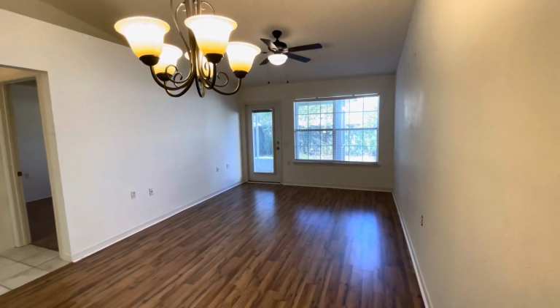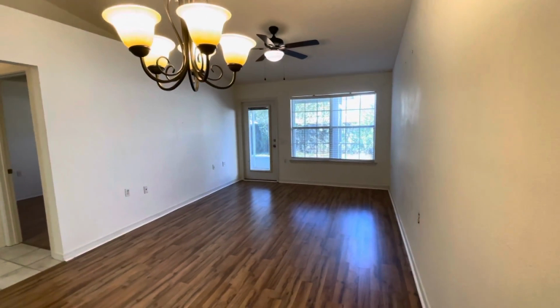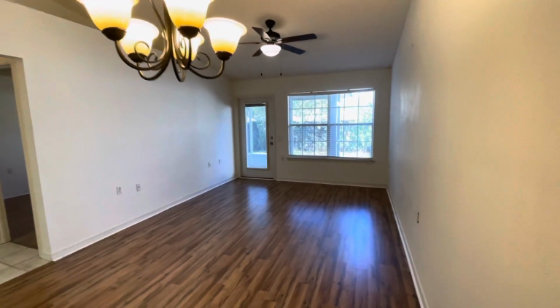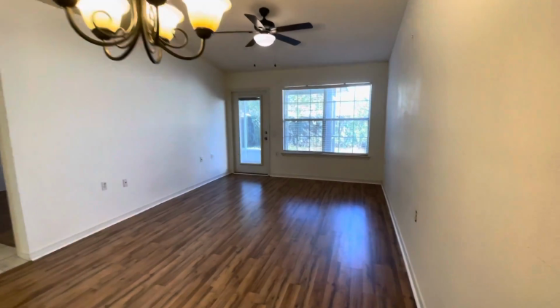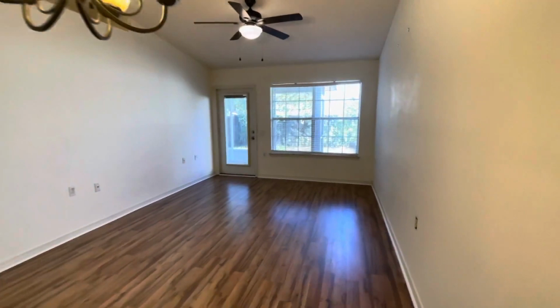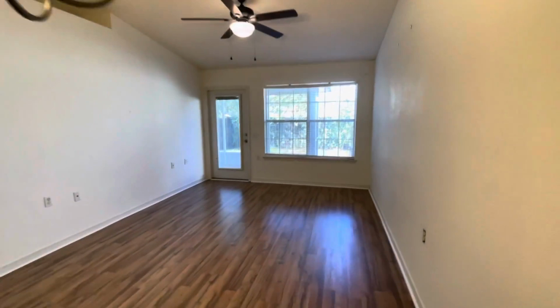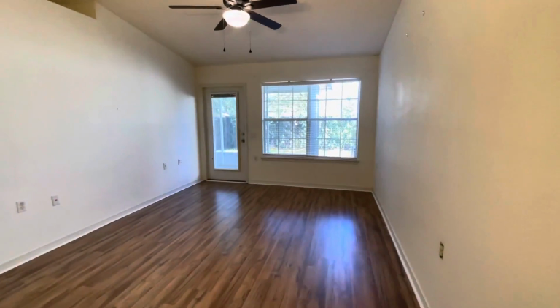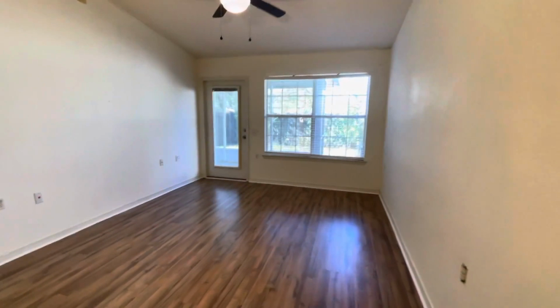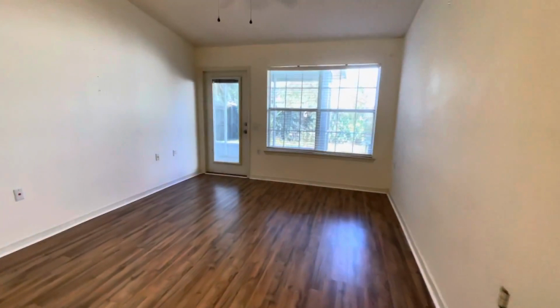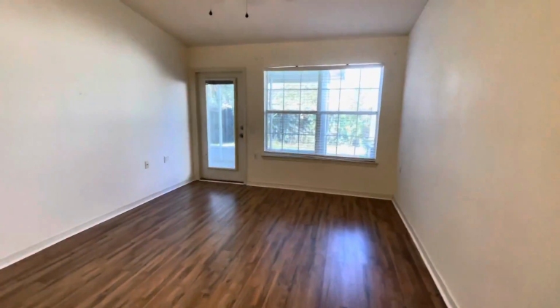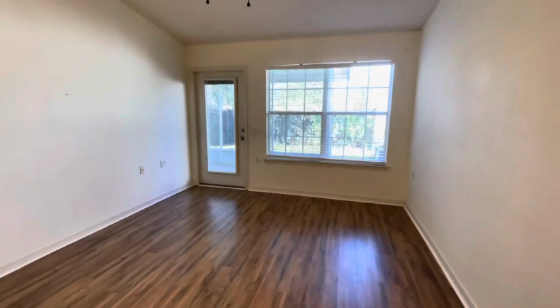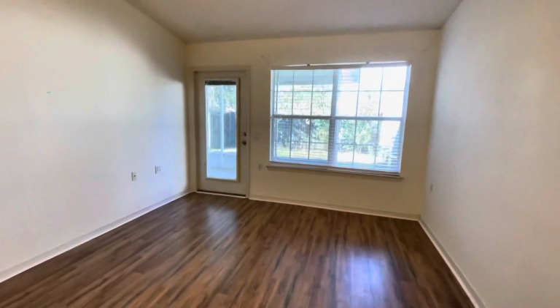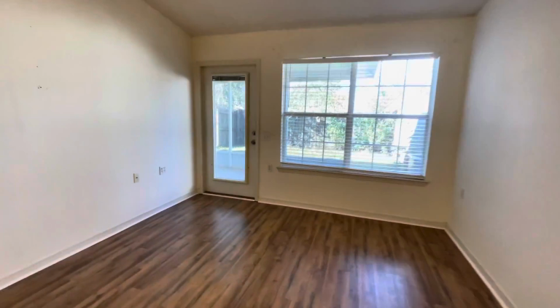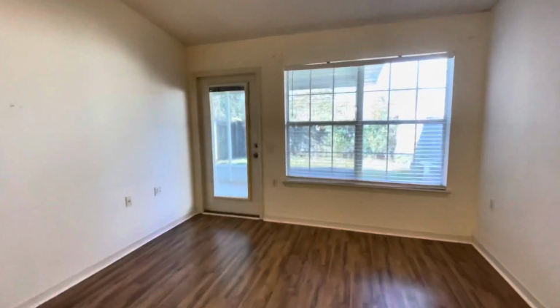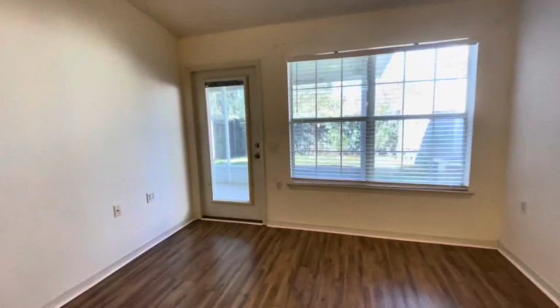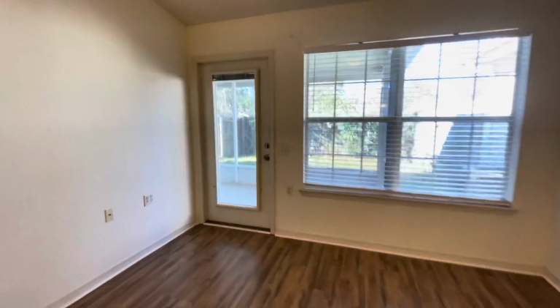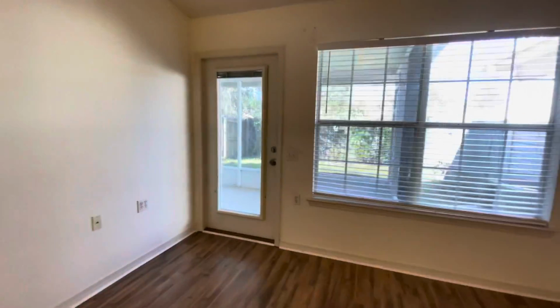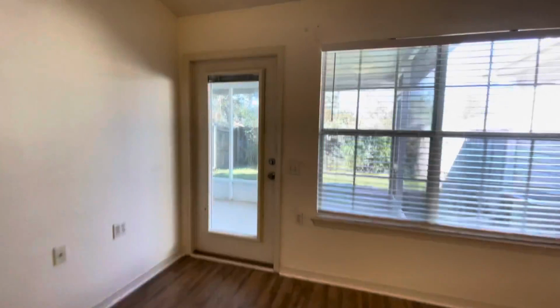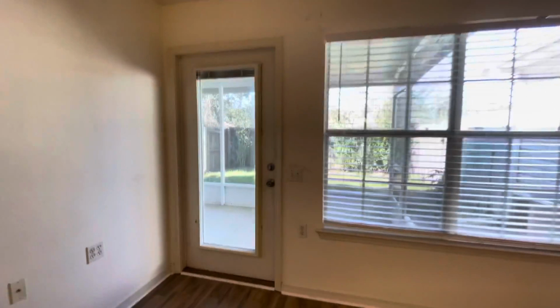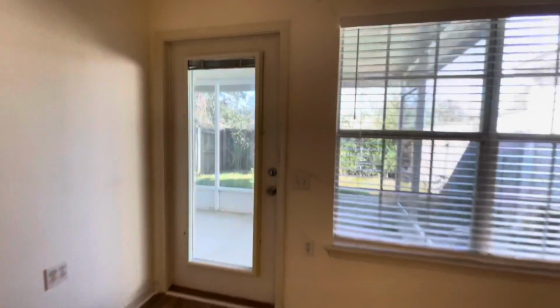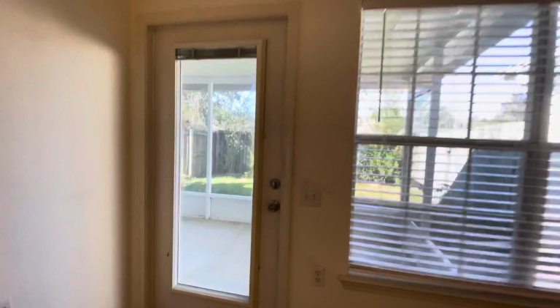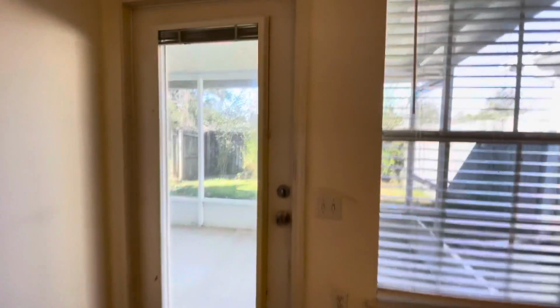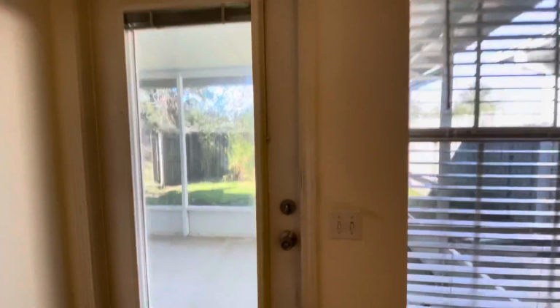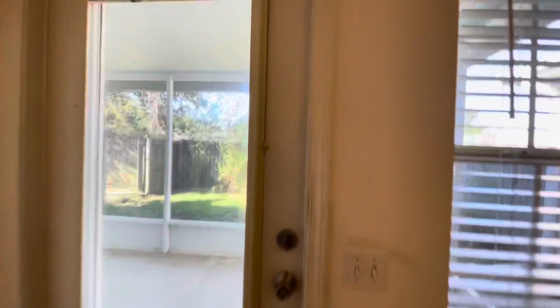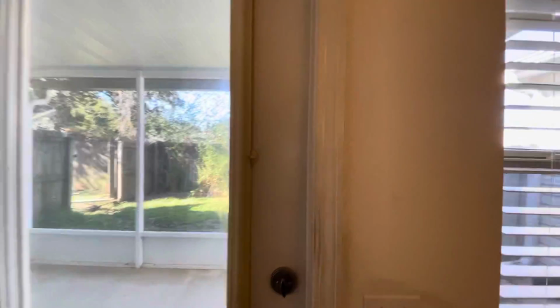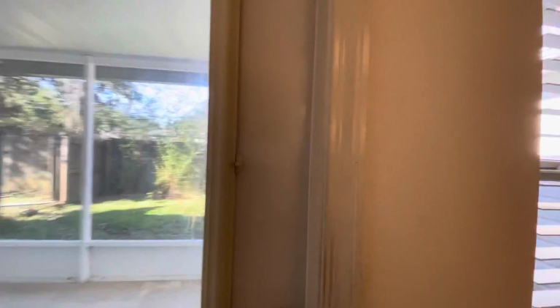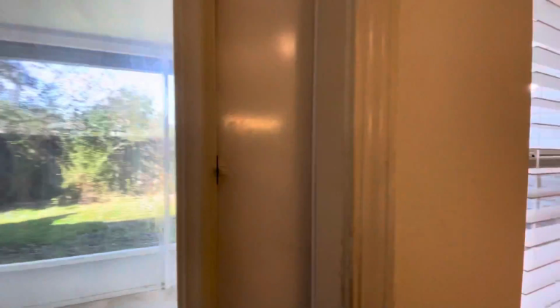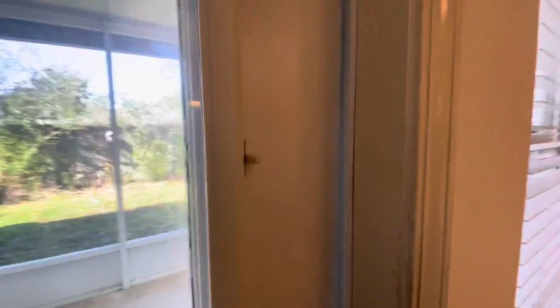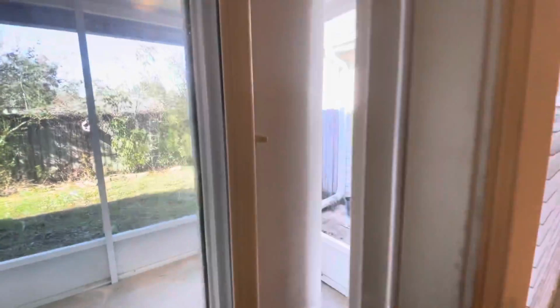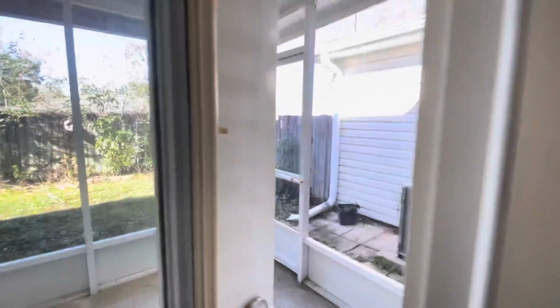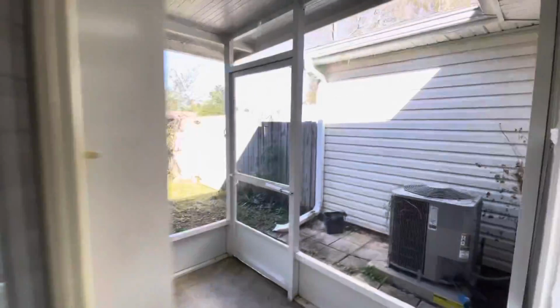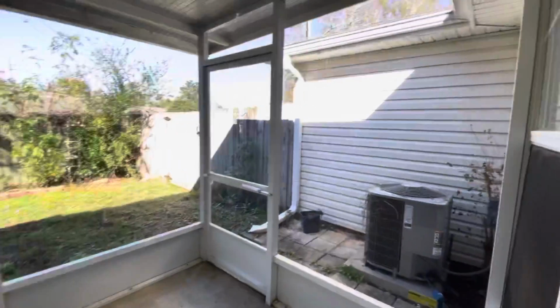Our backyard does have a screened-in patio and the backyard is fenced in. We also have a storage closet out here — and here's that backyard.